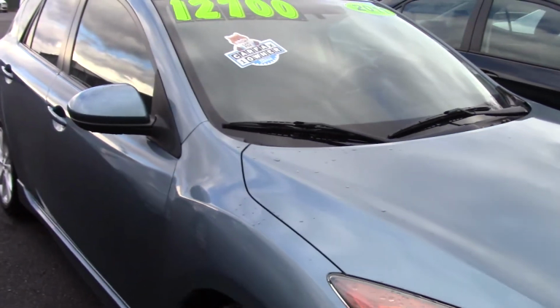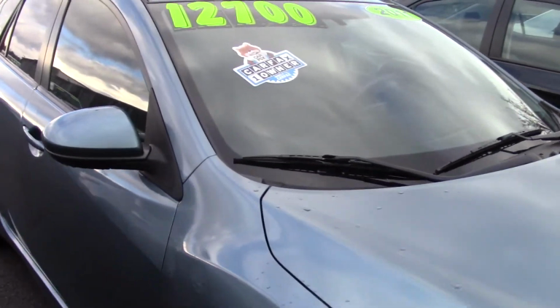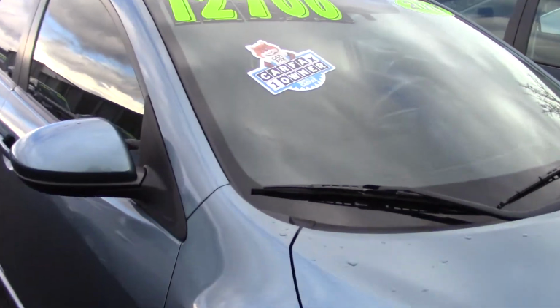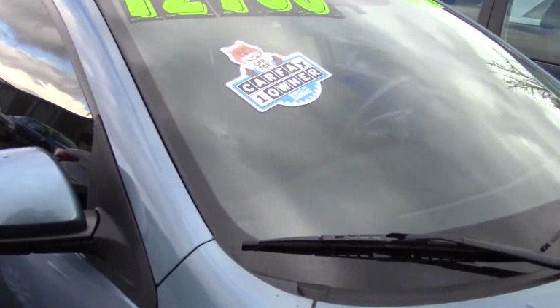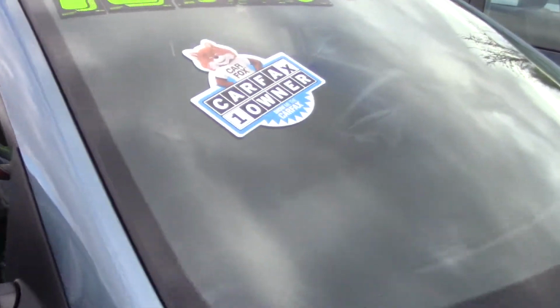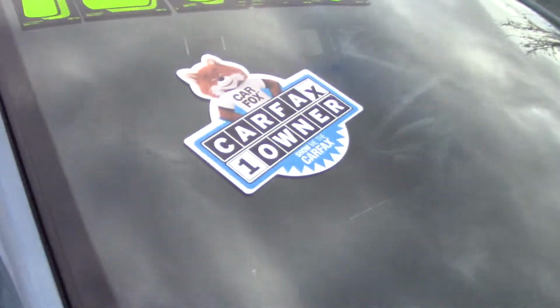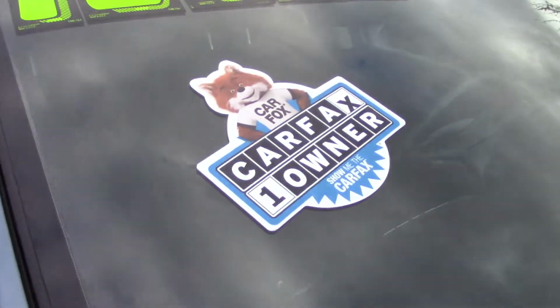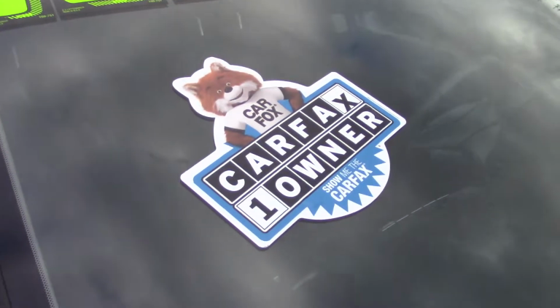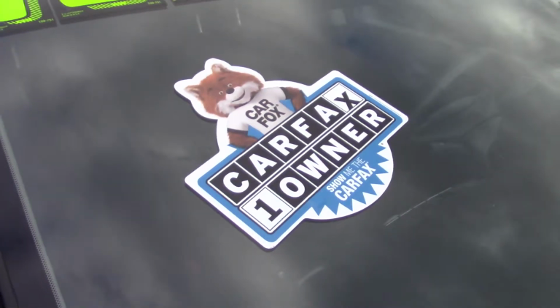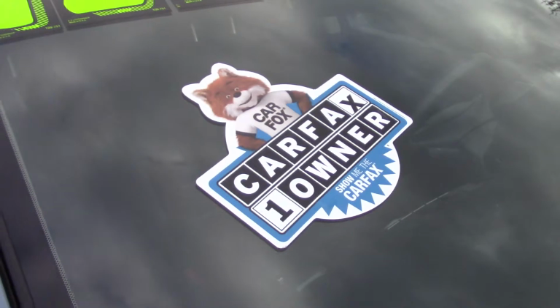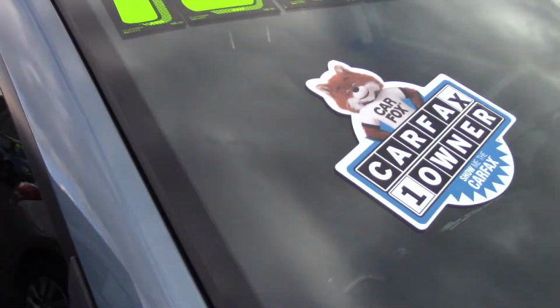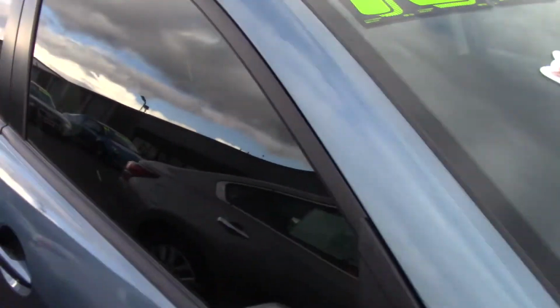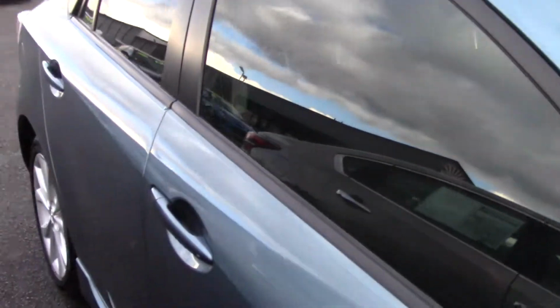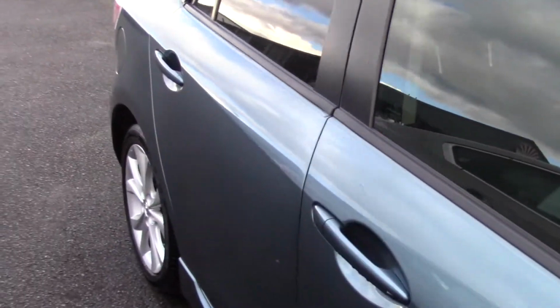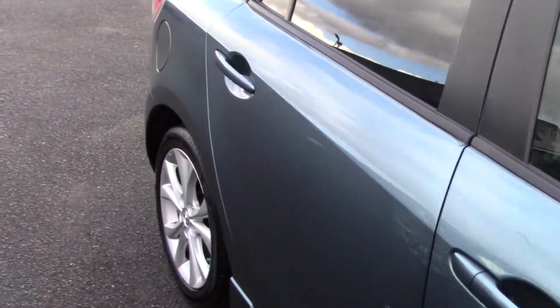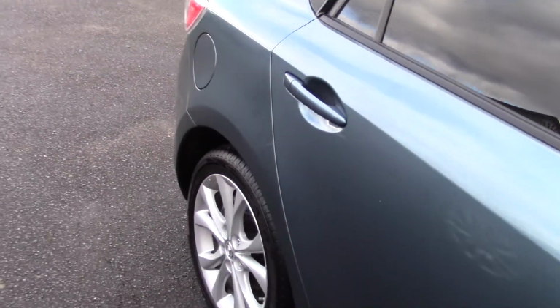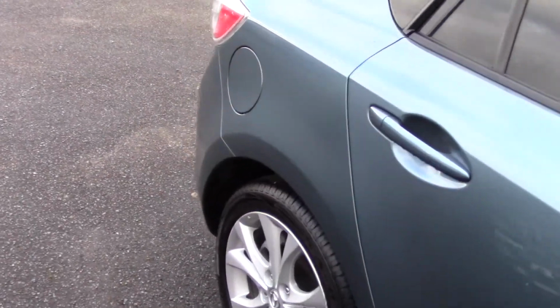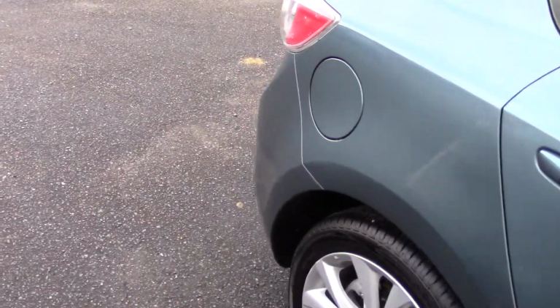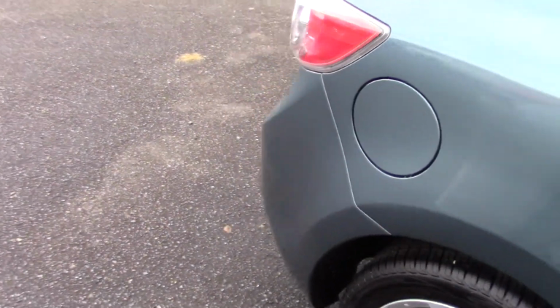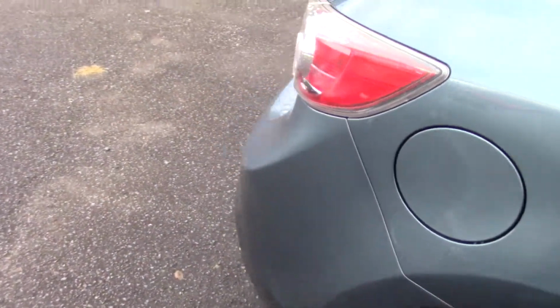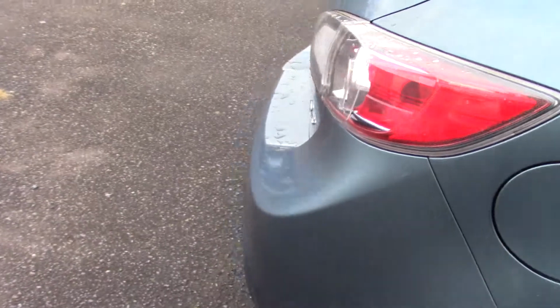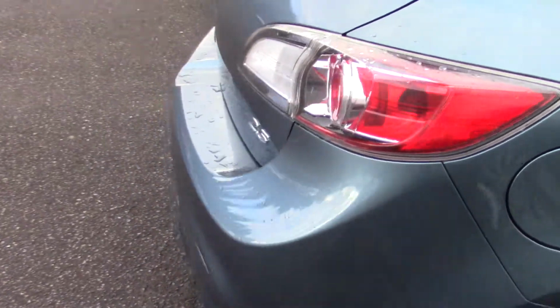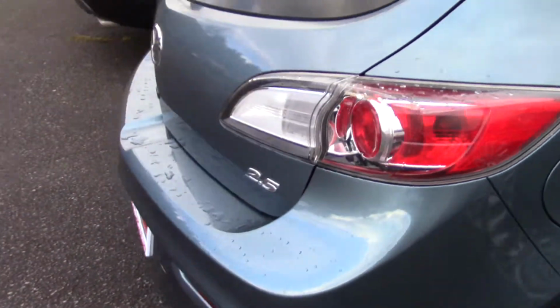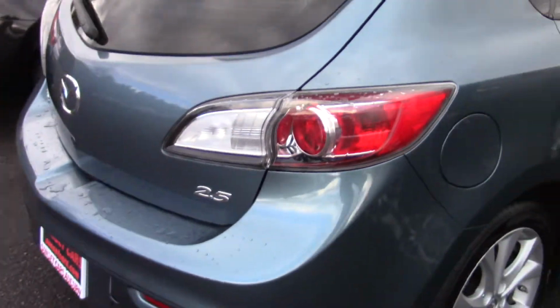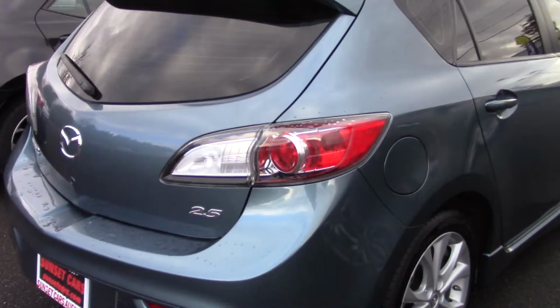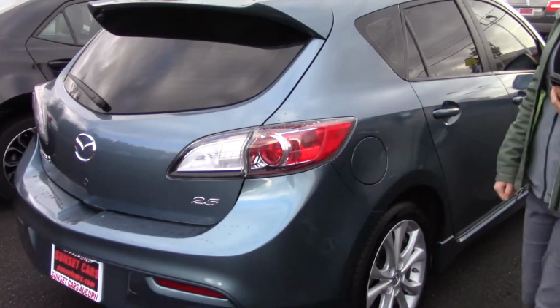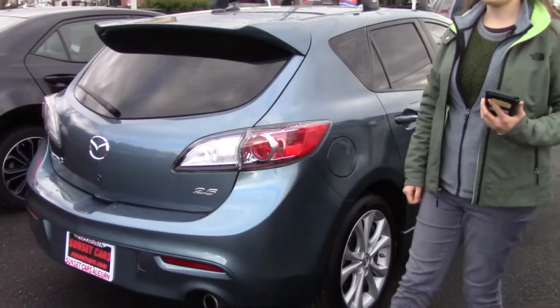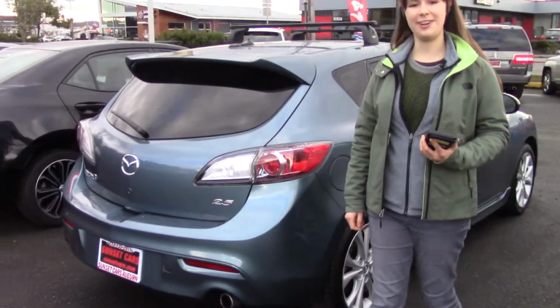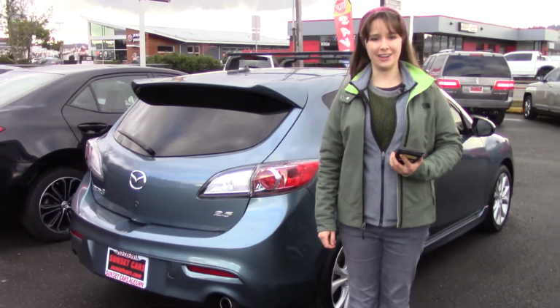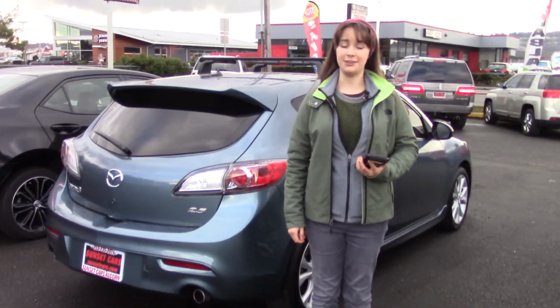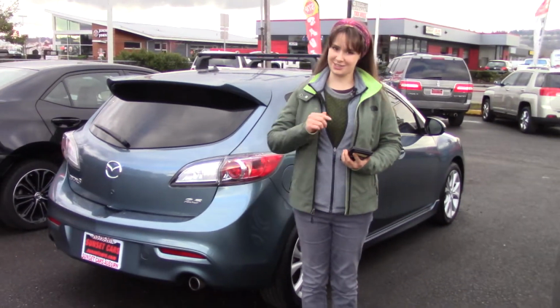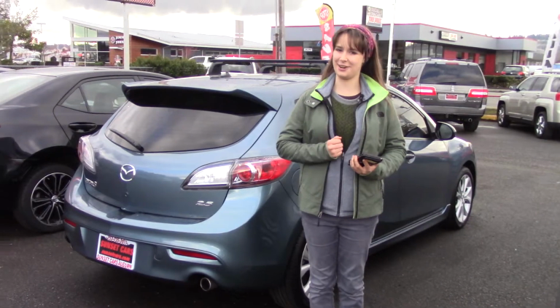If you type that number in on our website, sunsetcars.com, you're going to get to see all the features this car has. And the sticker in the windshield means so much more — it's a Carfax one-owner vehicle with a clean Carfax history report.